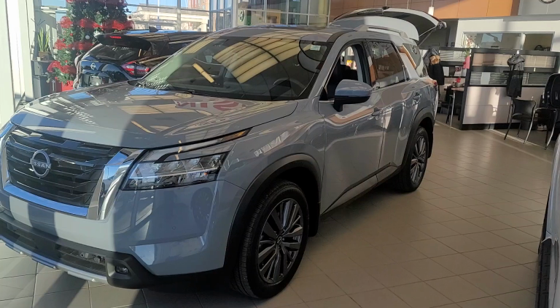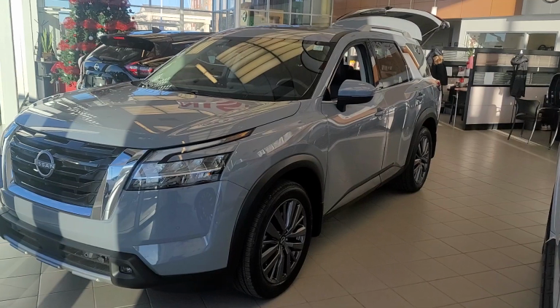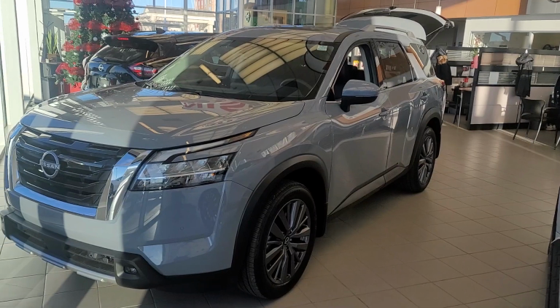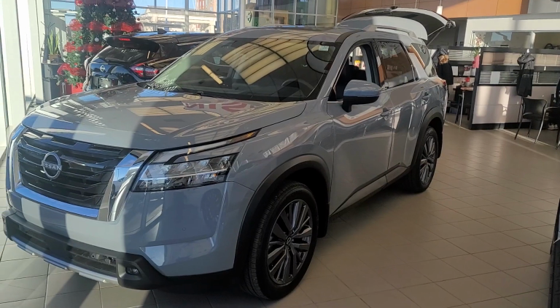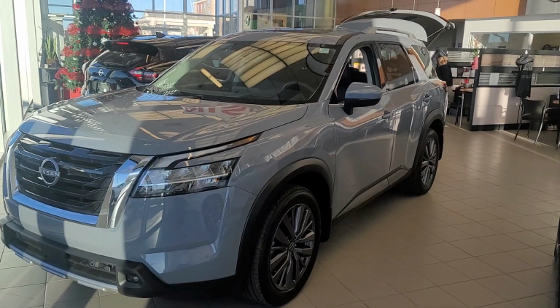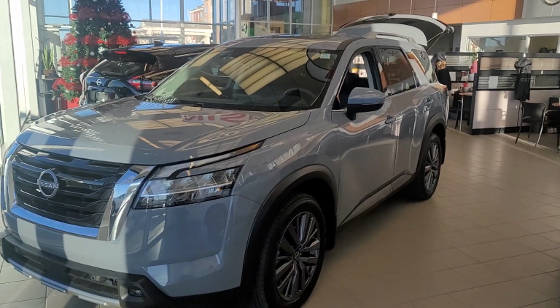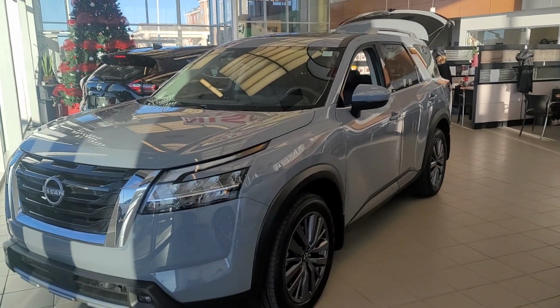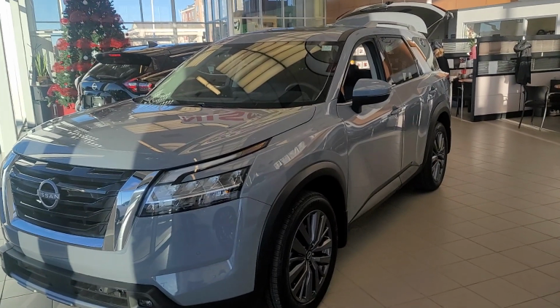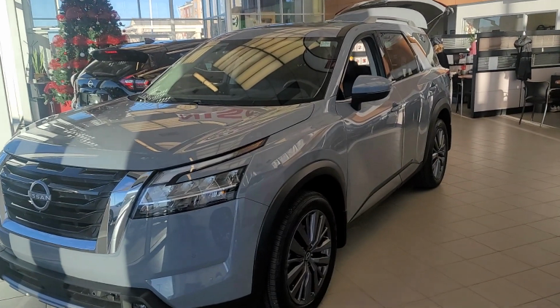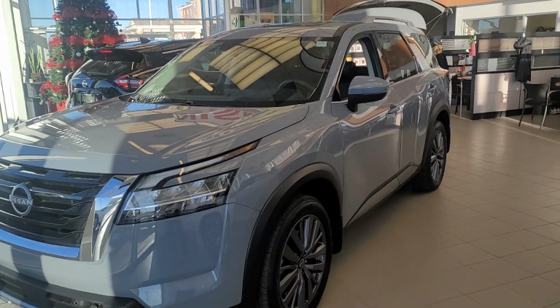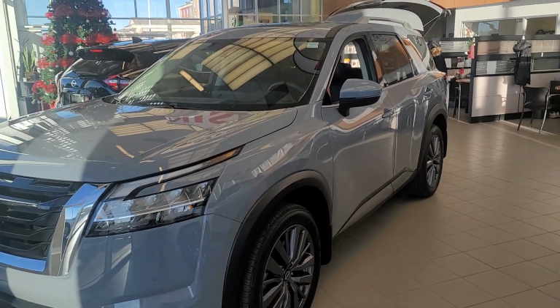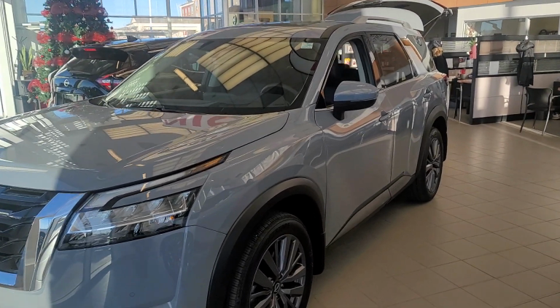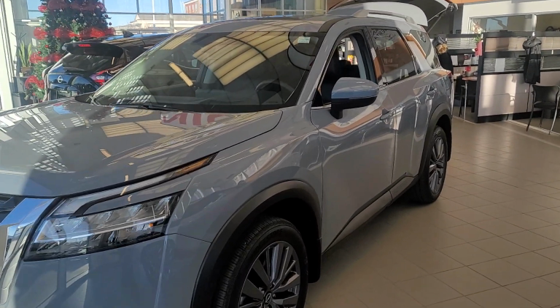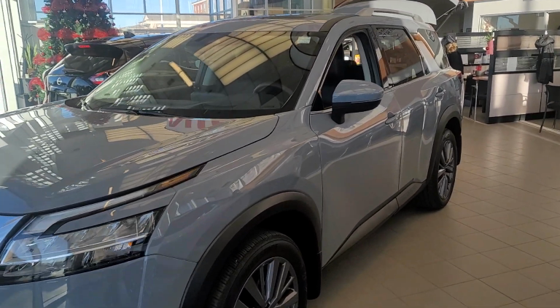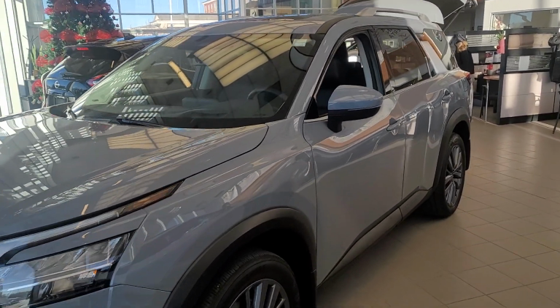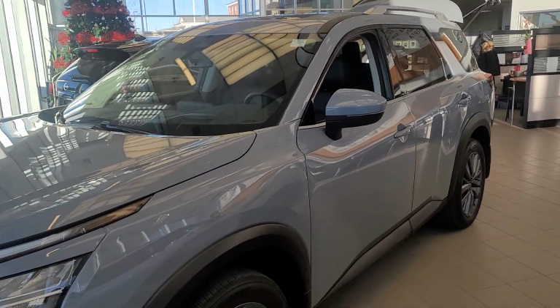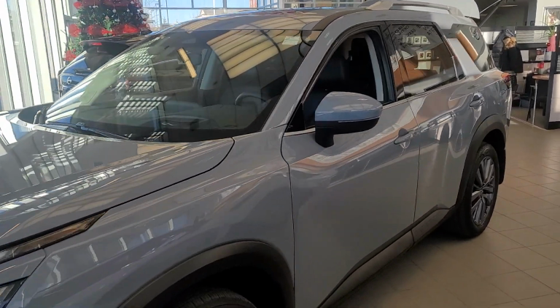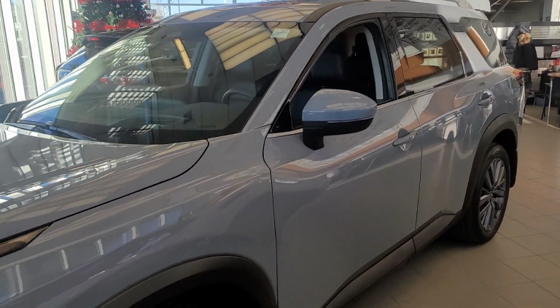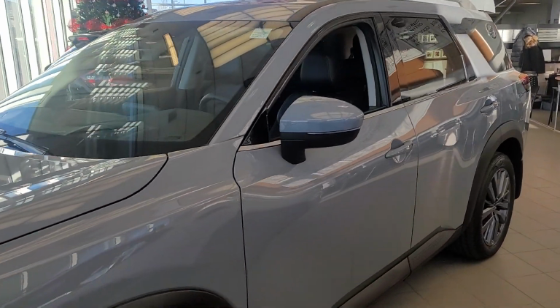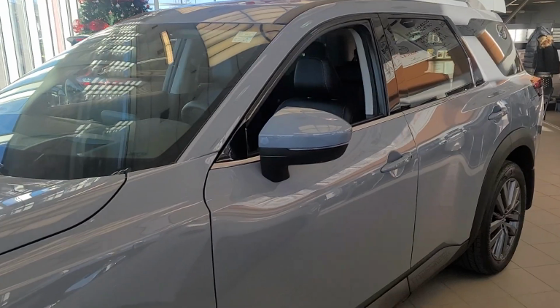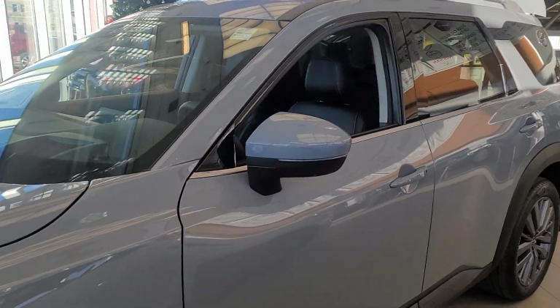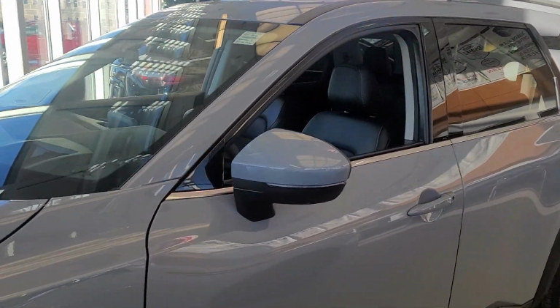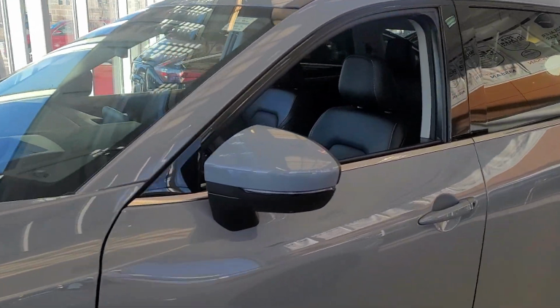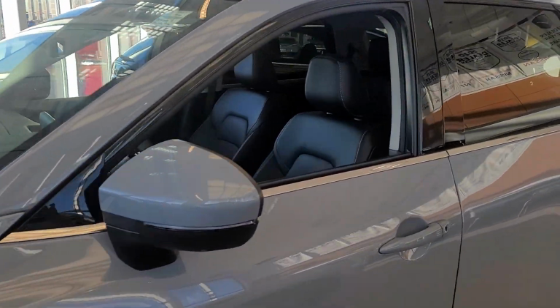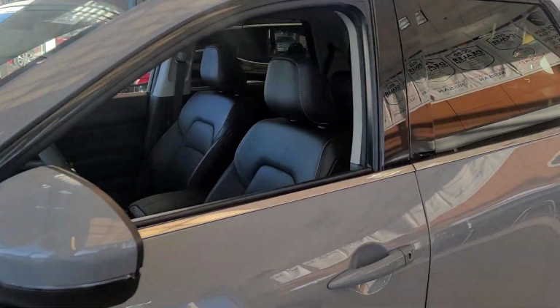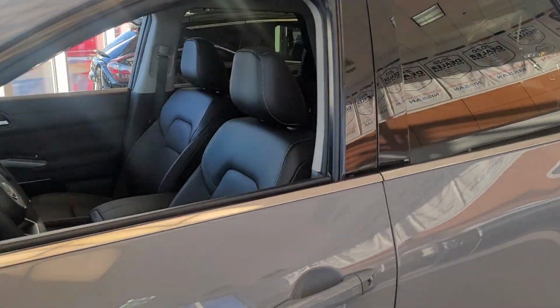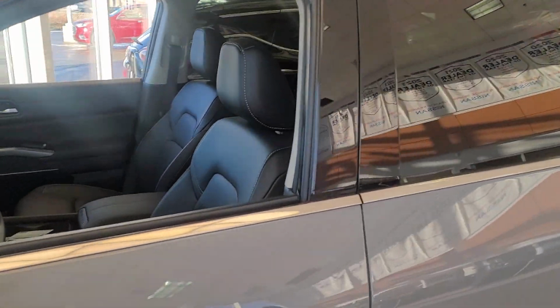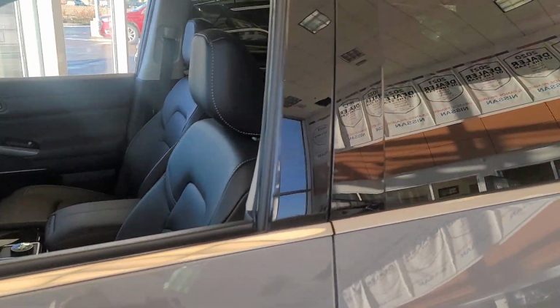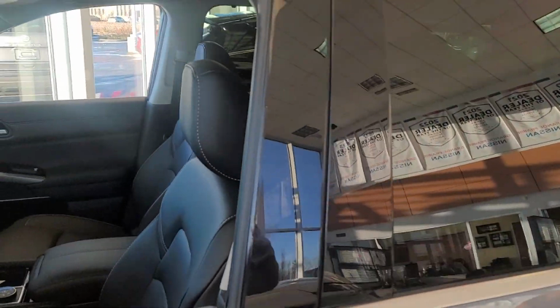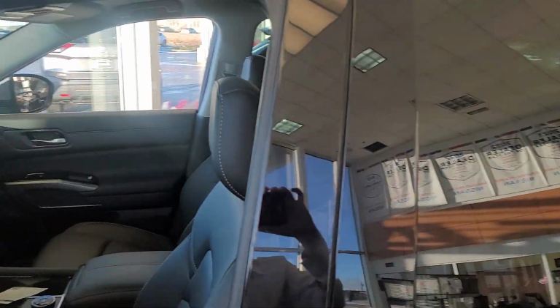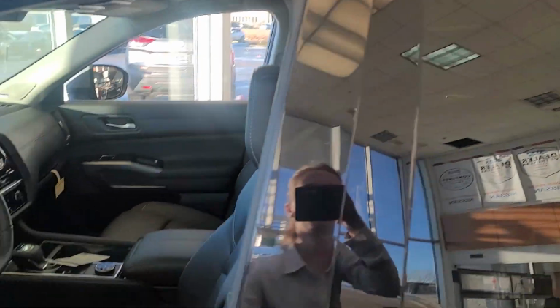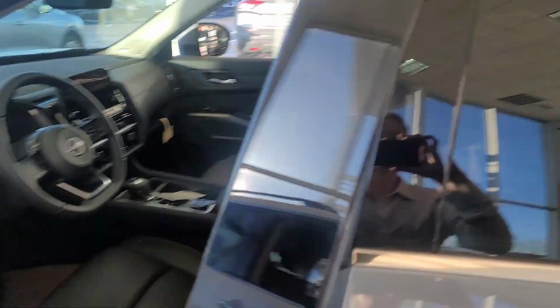Okay, Laurel, this is the SL Premium. I love this color — it's absolutely beautiful.